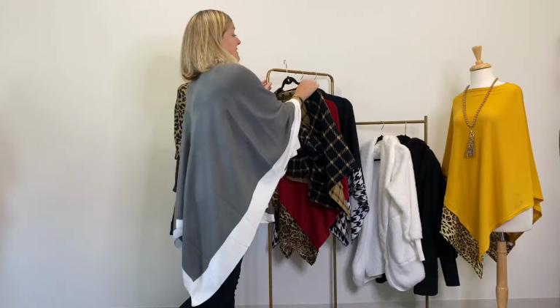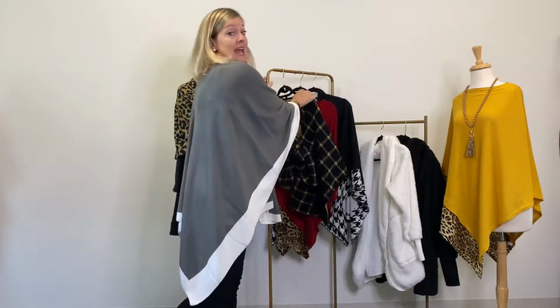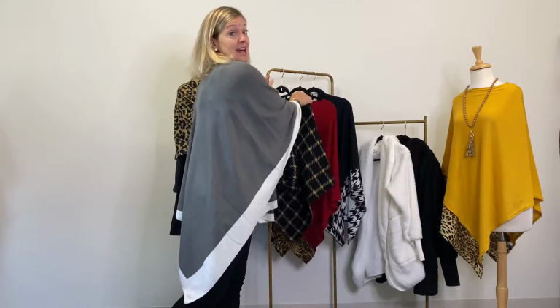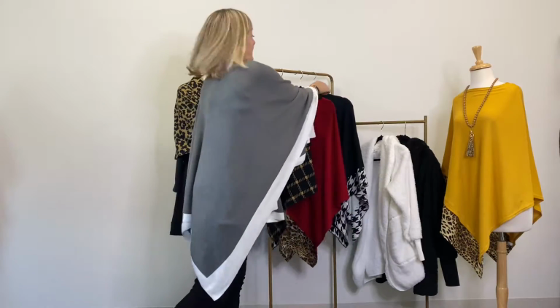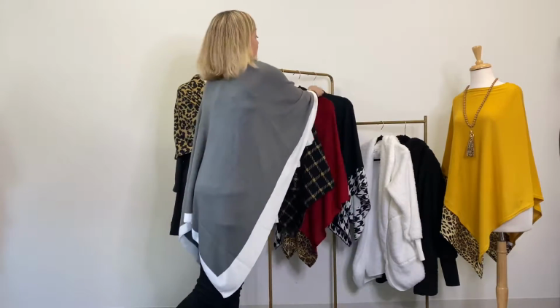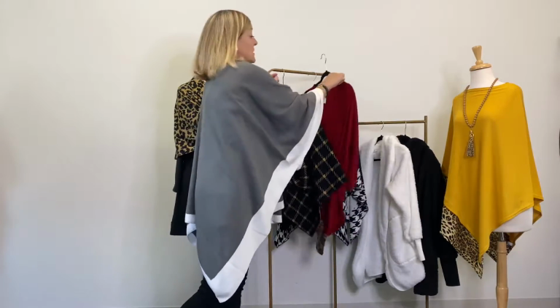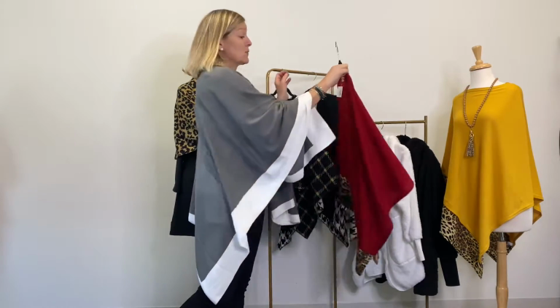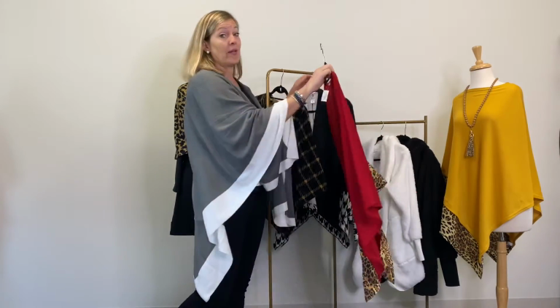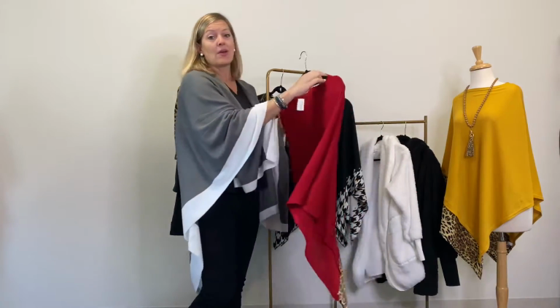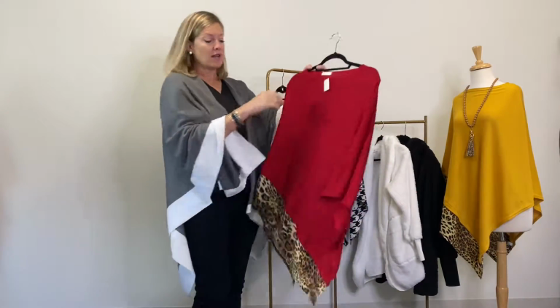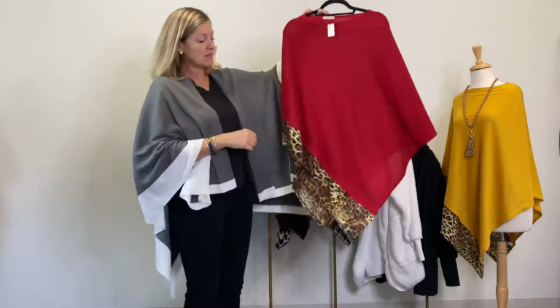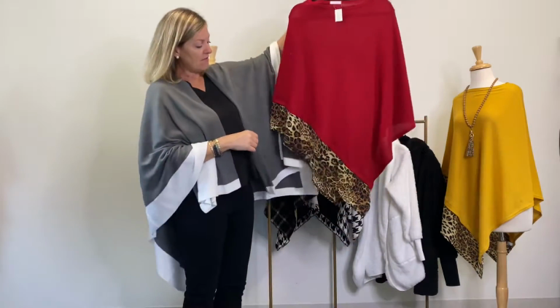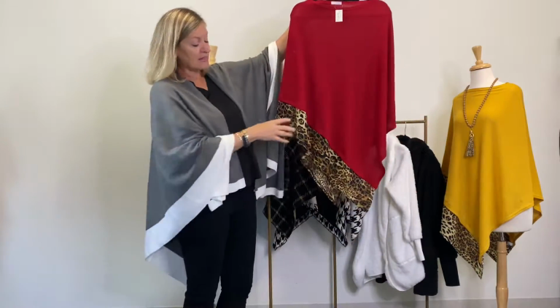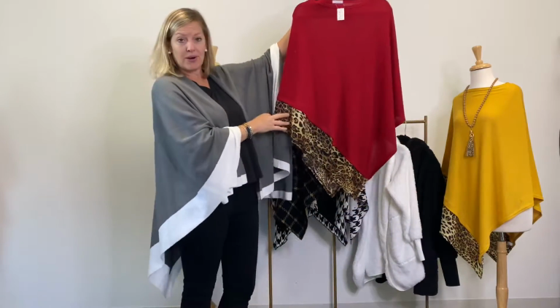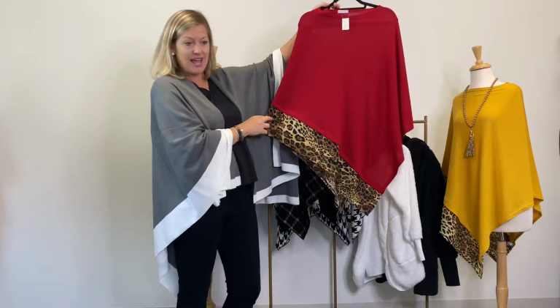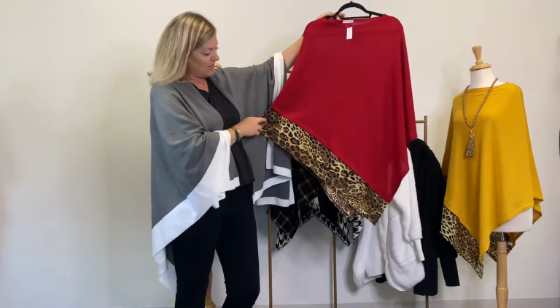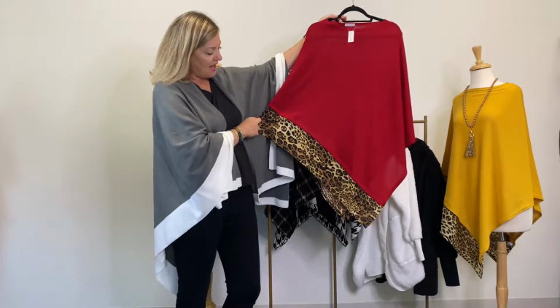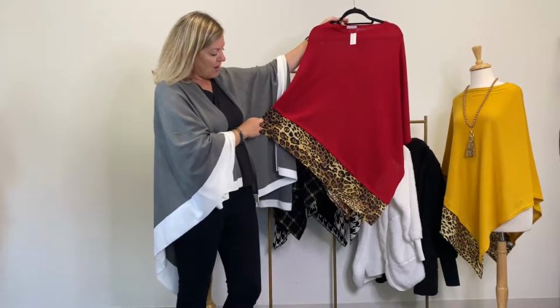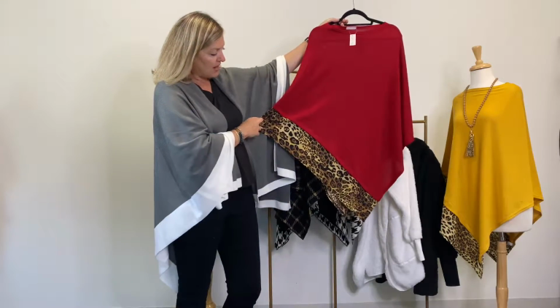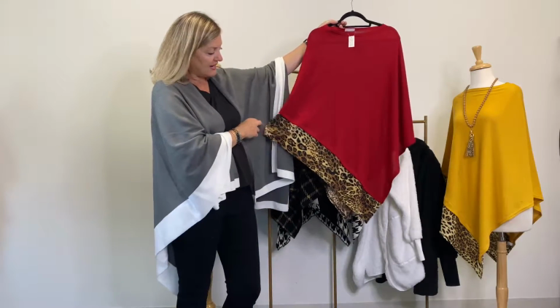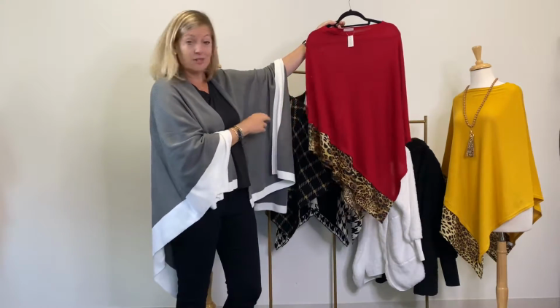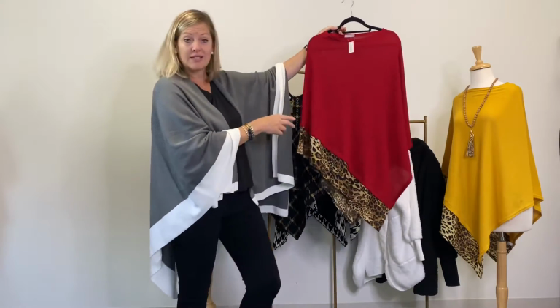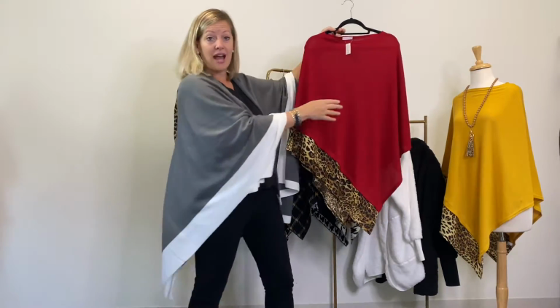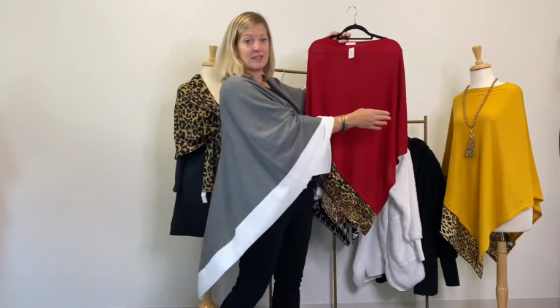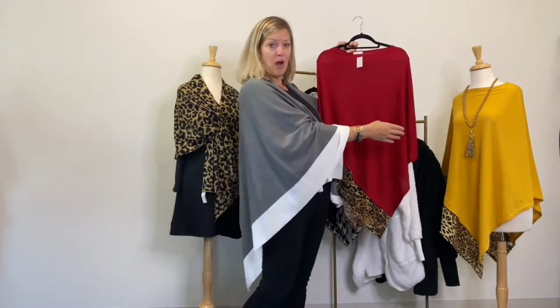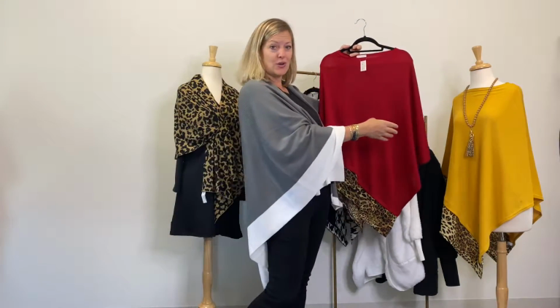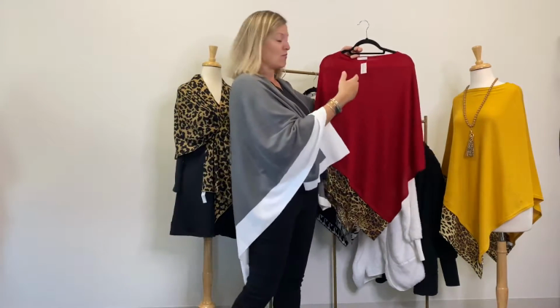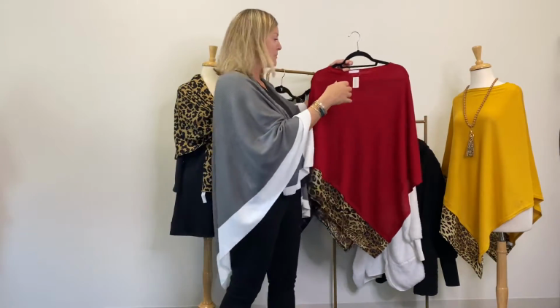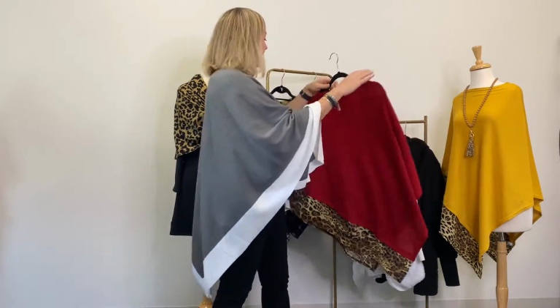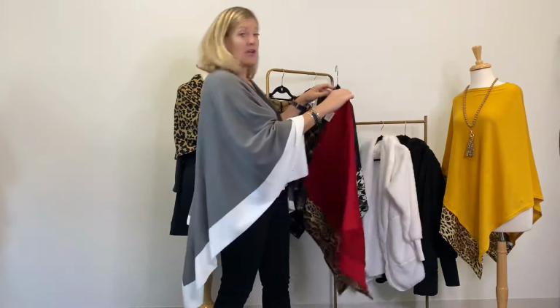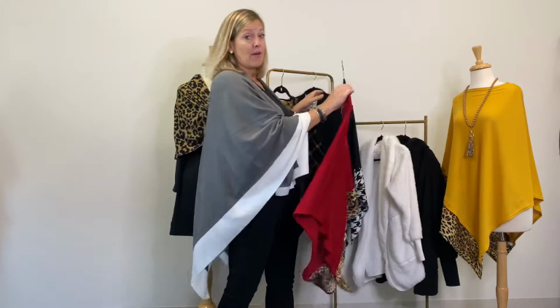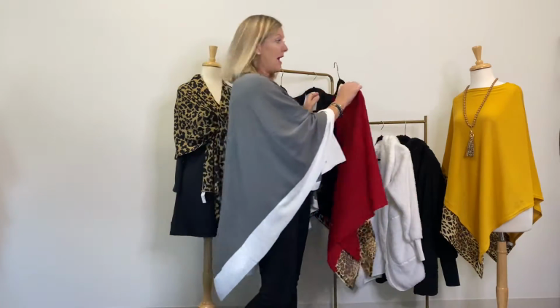It's been our top seller this fall and winter as well. We are also loving leopard and have brought it in in lots of ways to accent different ponchos and wraps — you'll see it throughout our line.